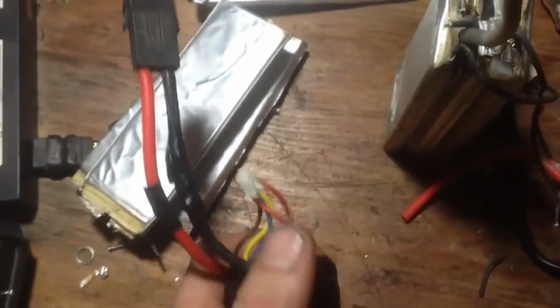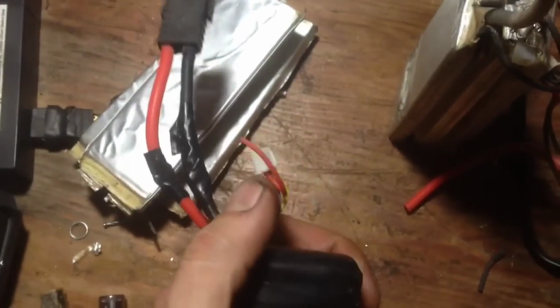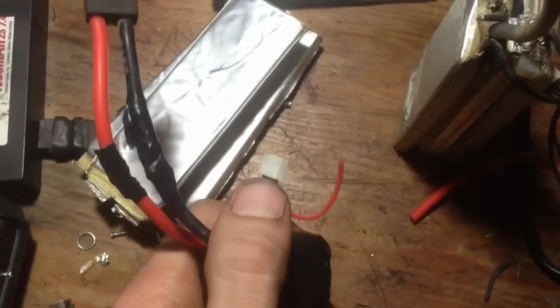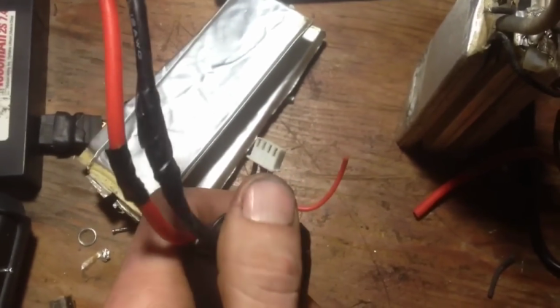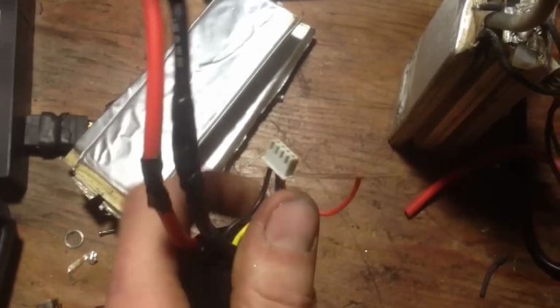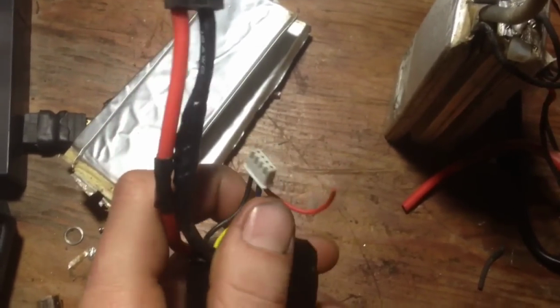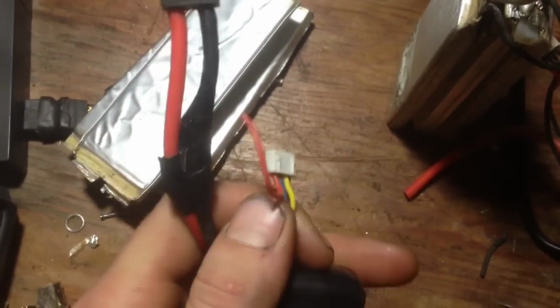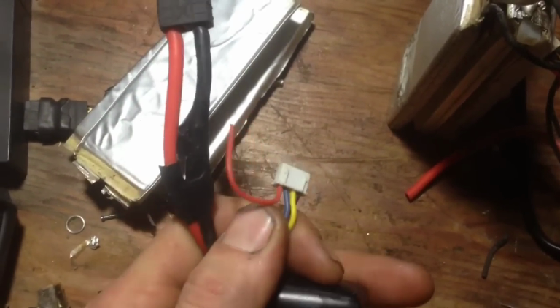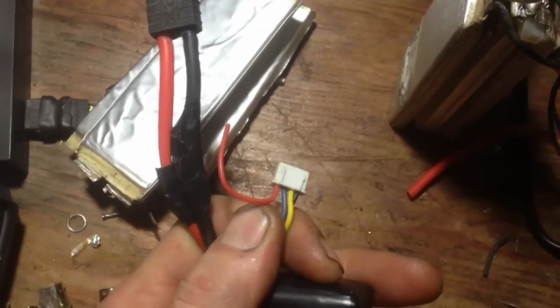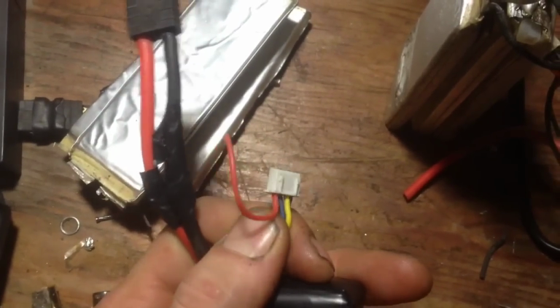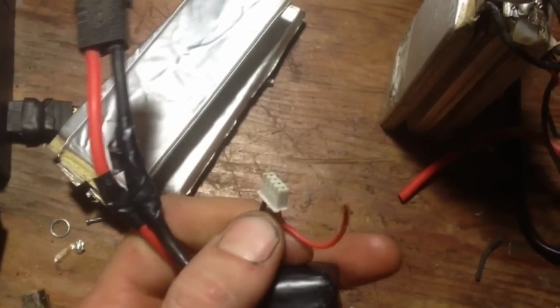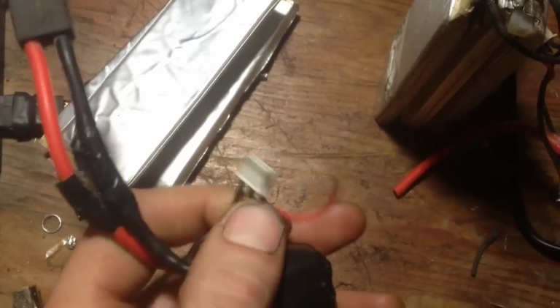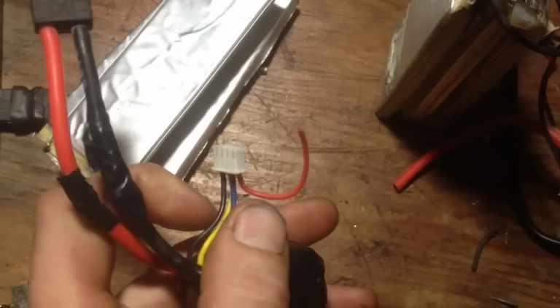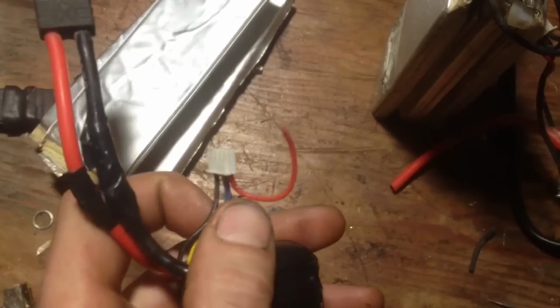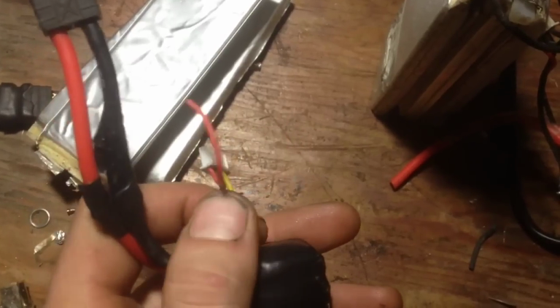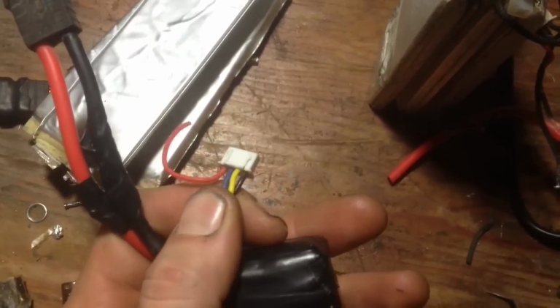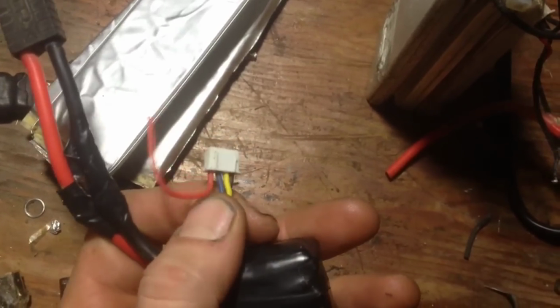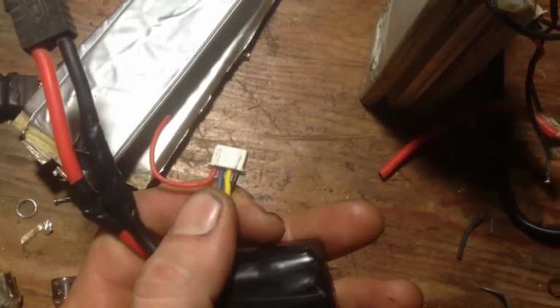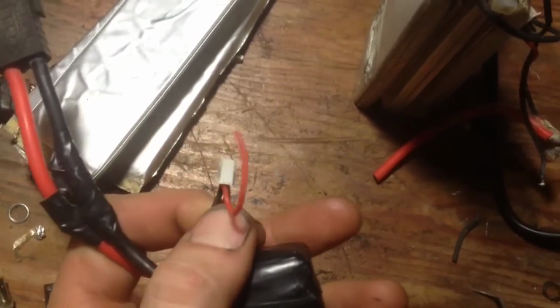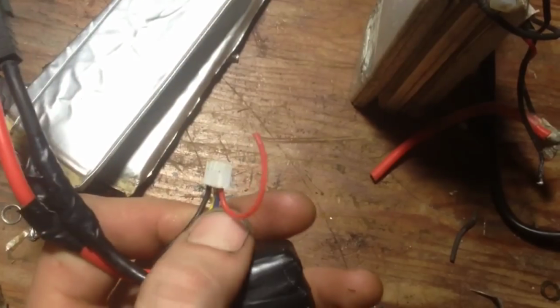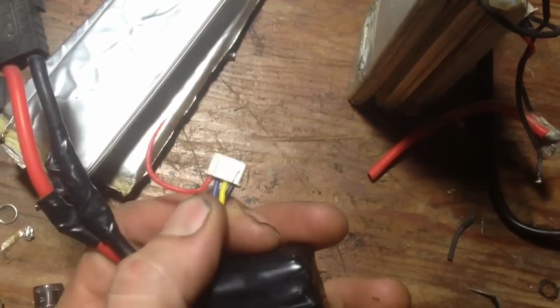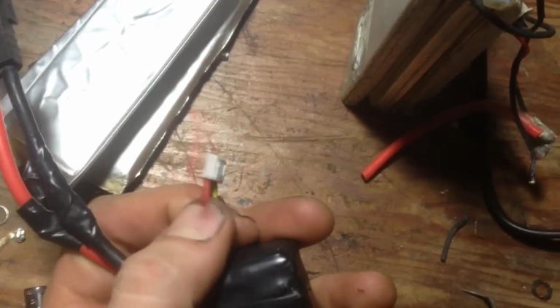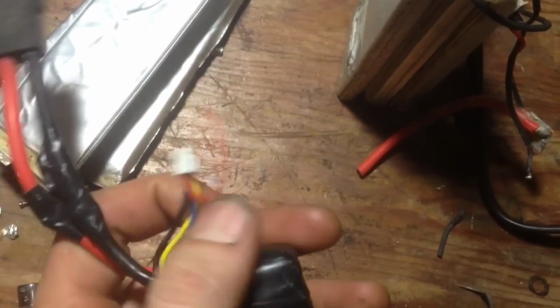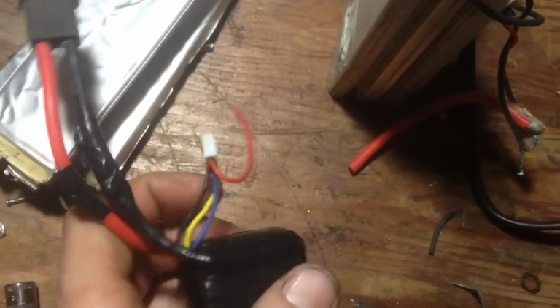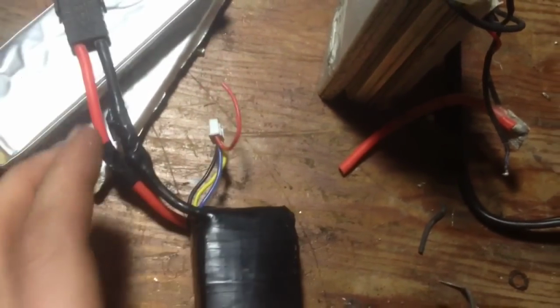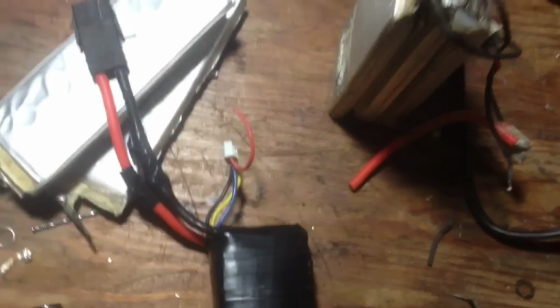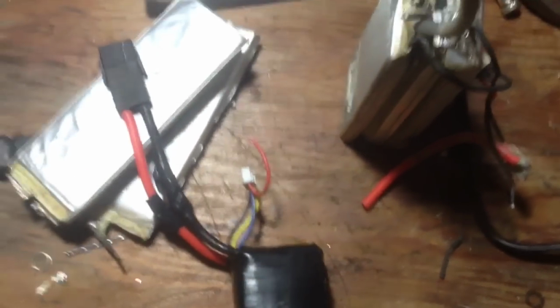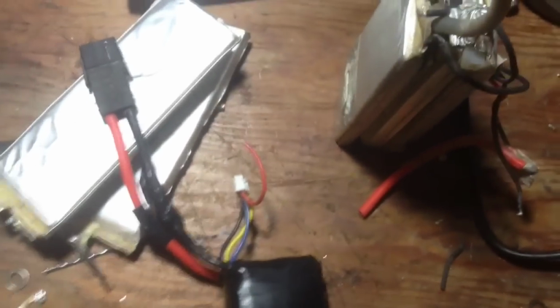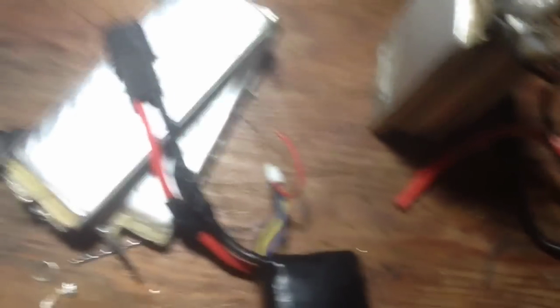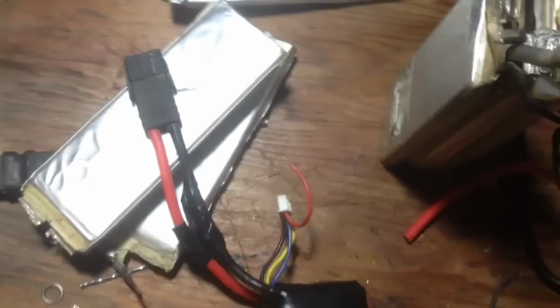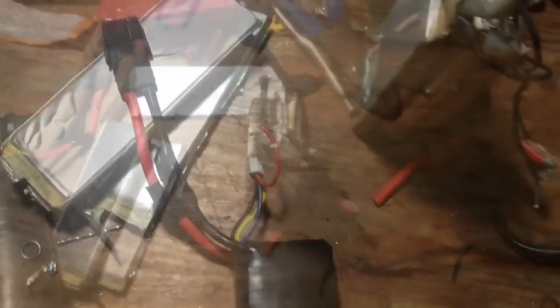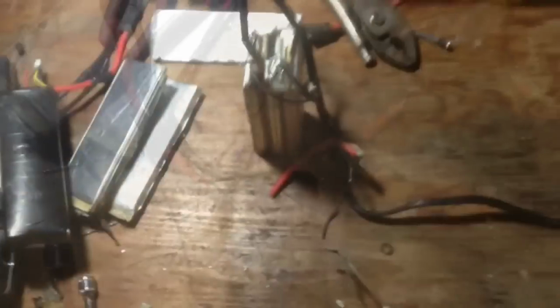I left the balance port on there because it doesn't matter — the balance charger will still pick up the 2 cells when this is plugged into the 3-cell port. You can leave those on there, it doesn't matter.